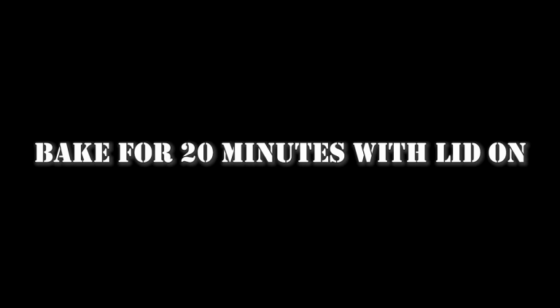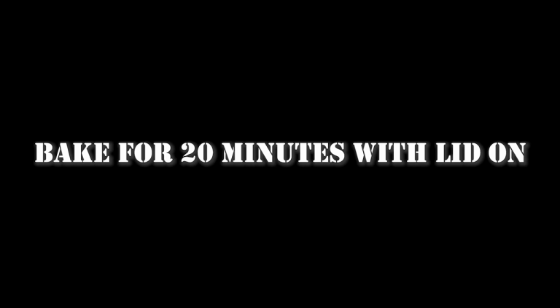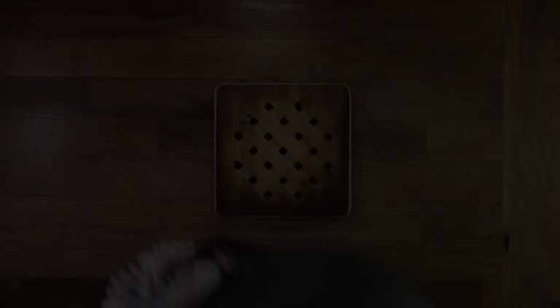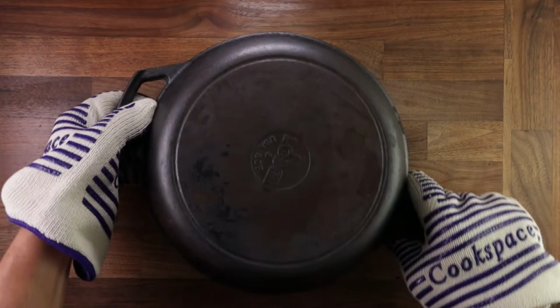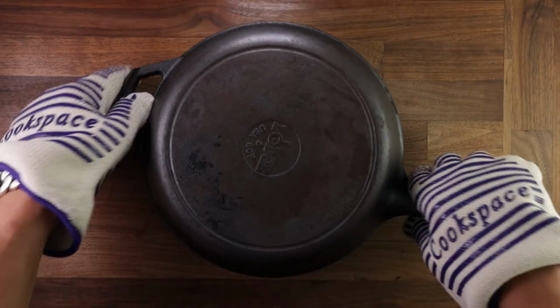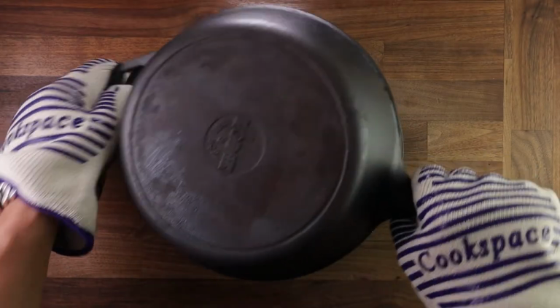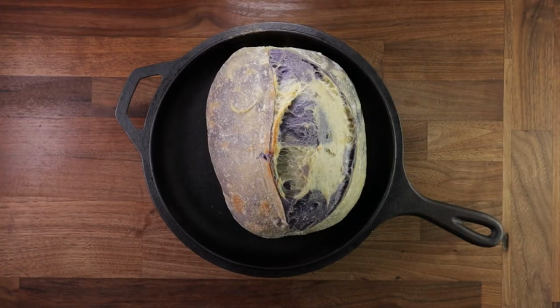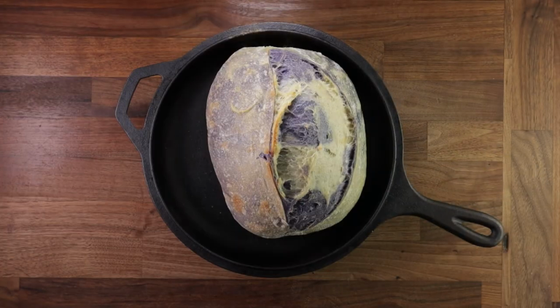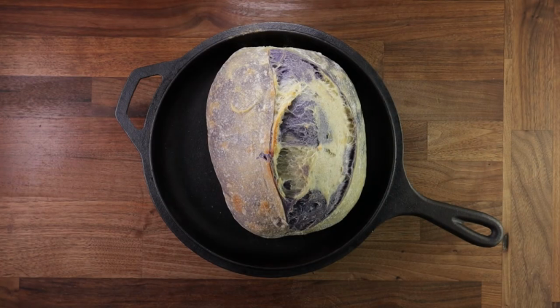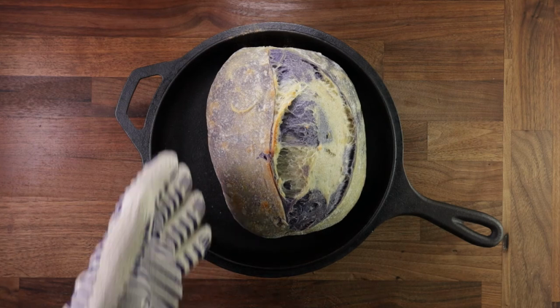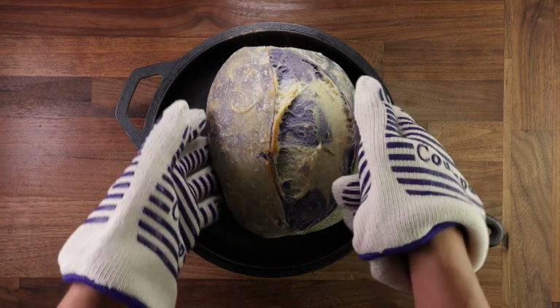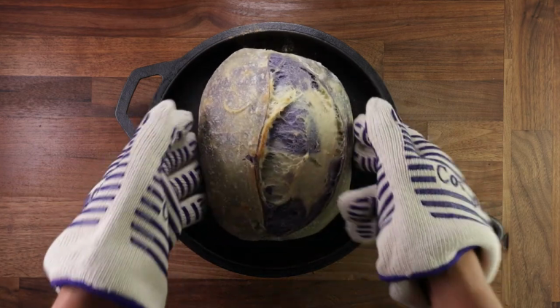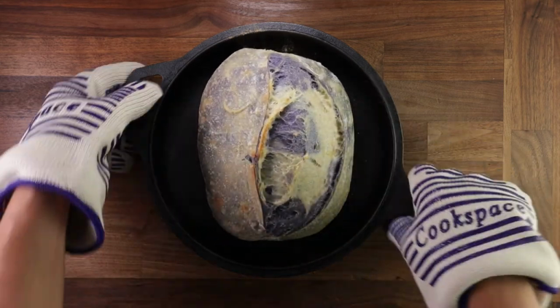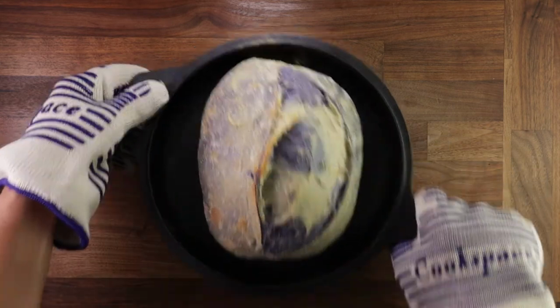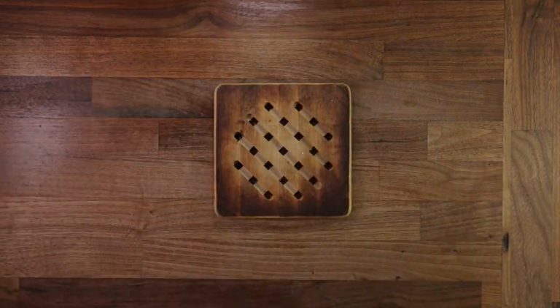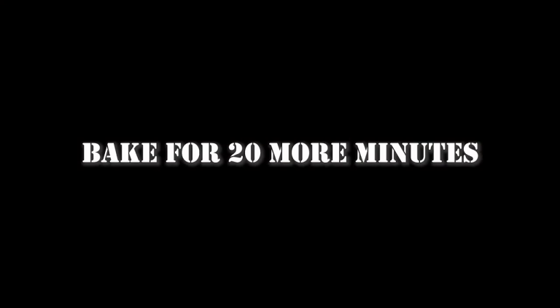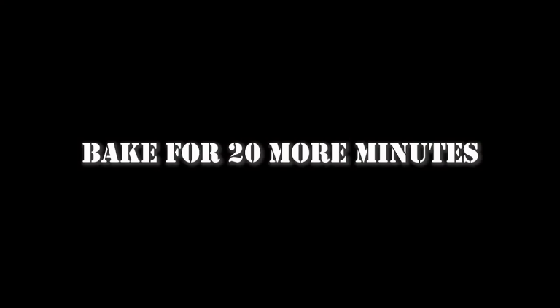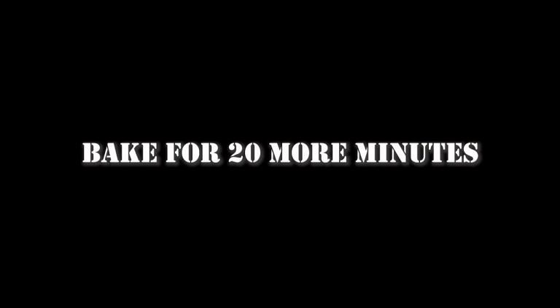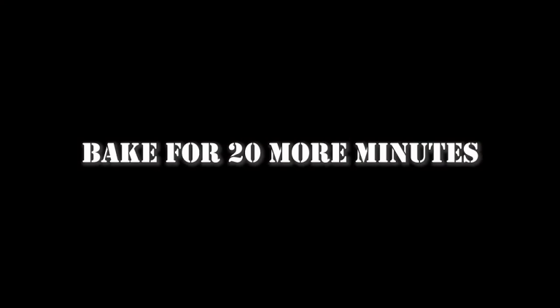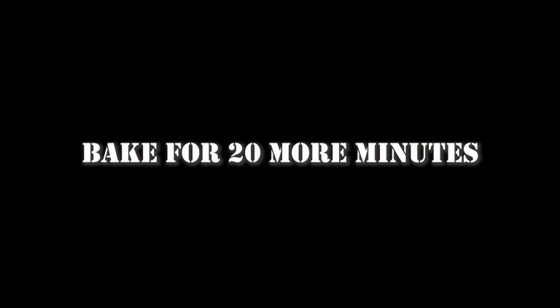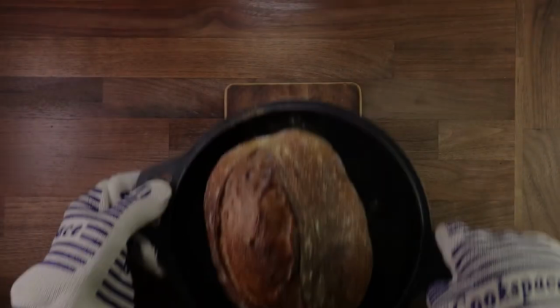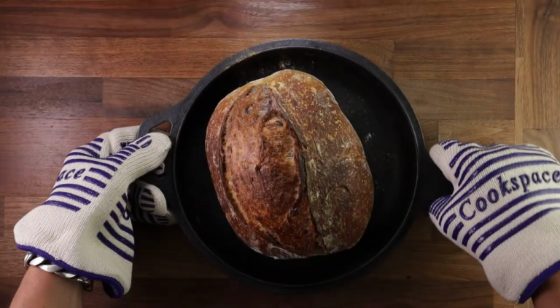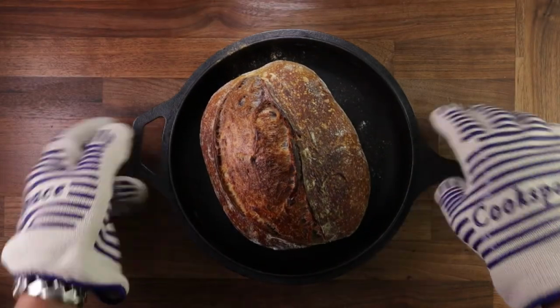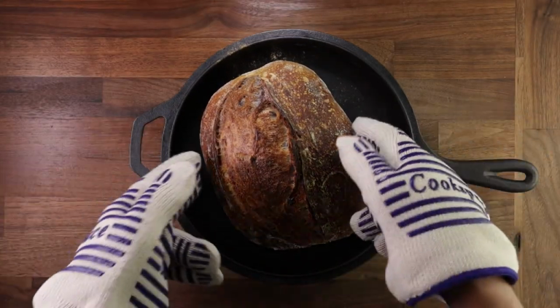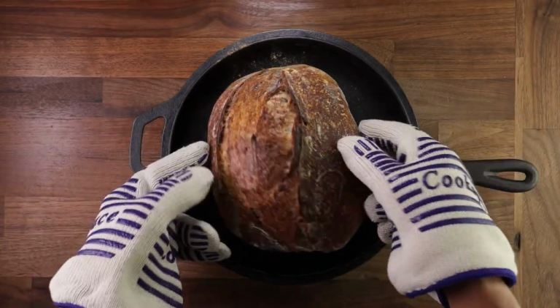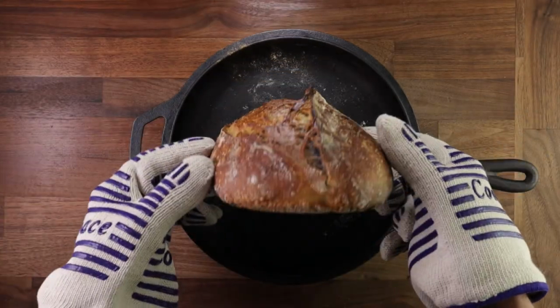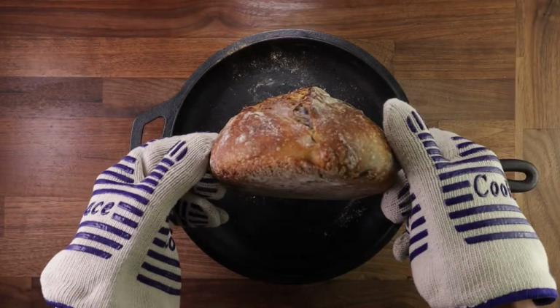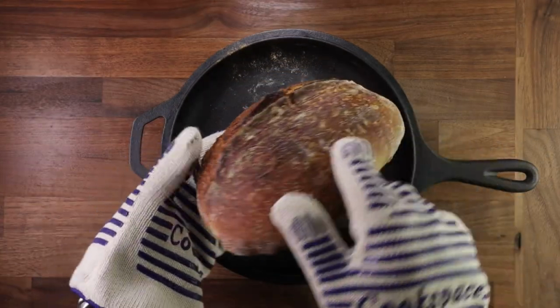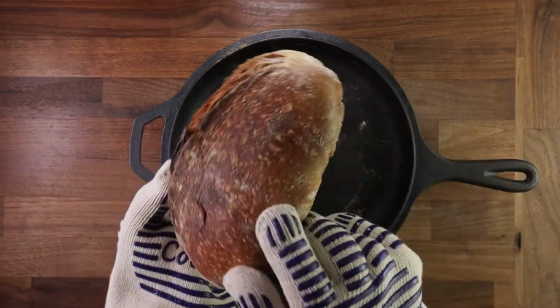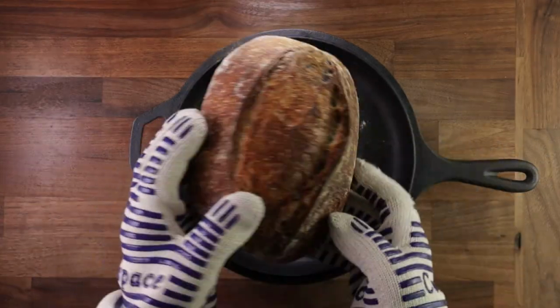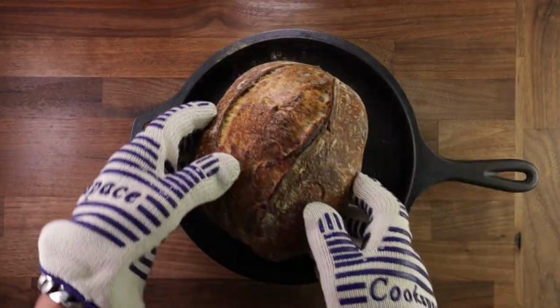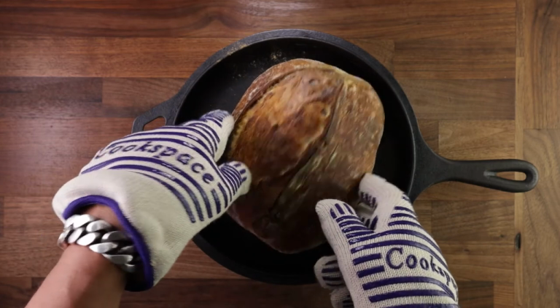After the first 20 minutes of baking, remove the lid — this is always my favorite part, you never know what's going to be under there. Get it back in the oven for 20 more minutes. And that's it — that's a blue, swirly-whirly butterfly pea flower tea bread.